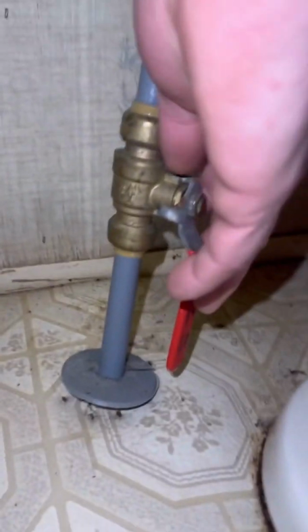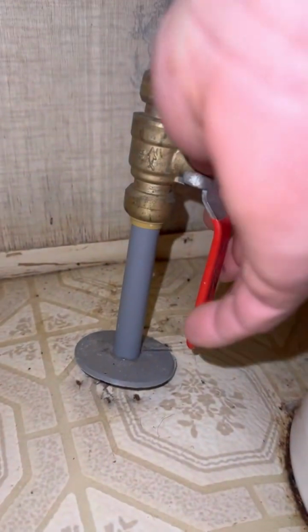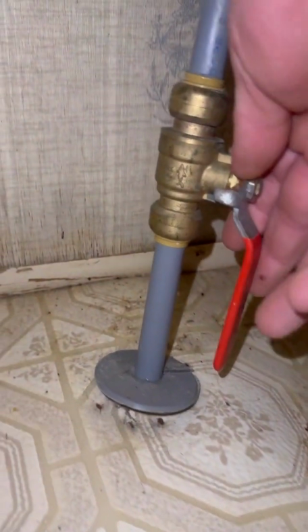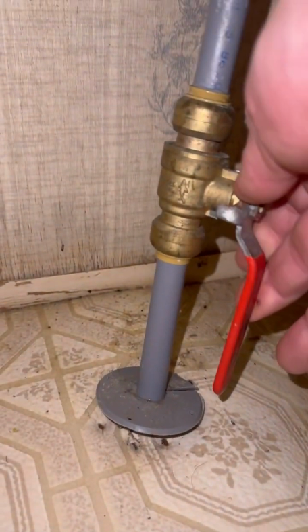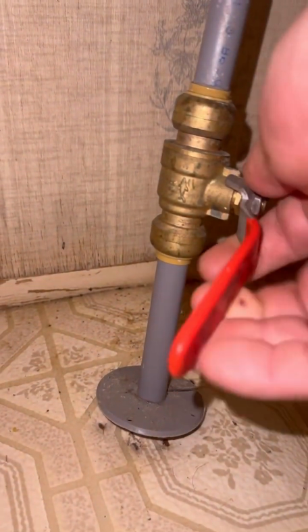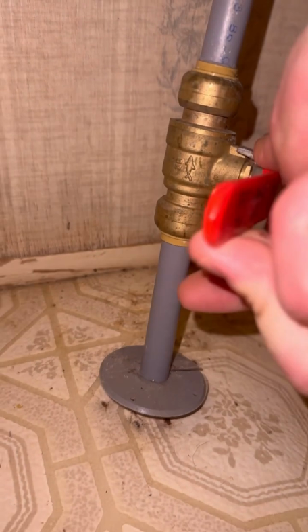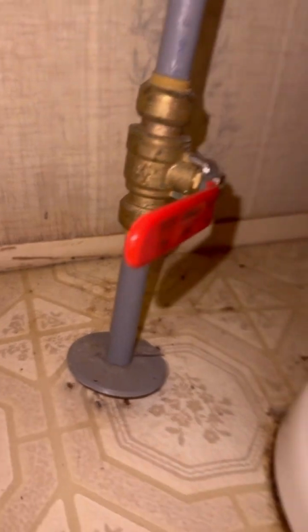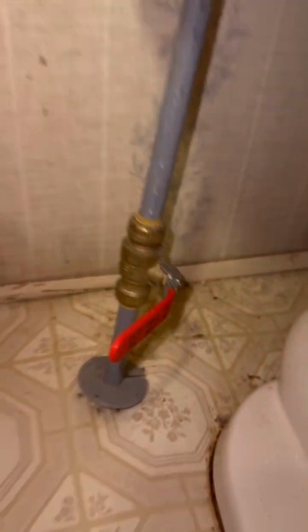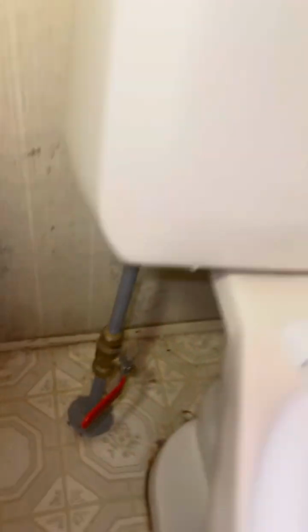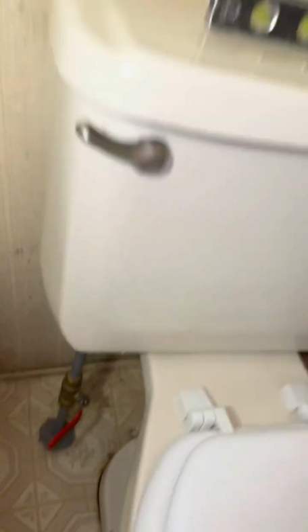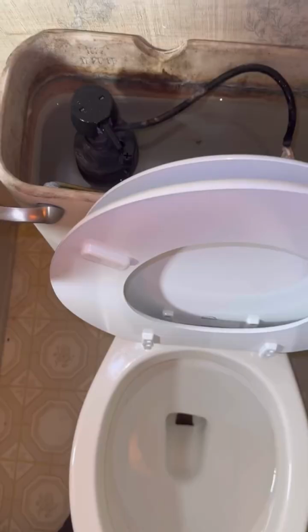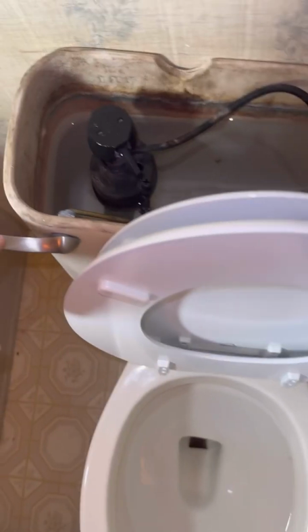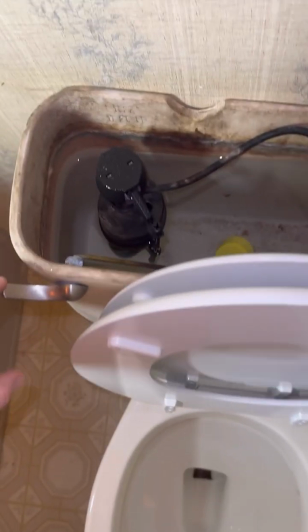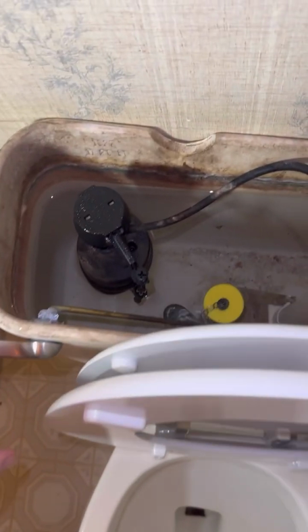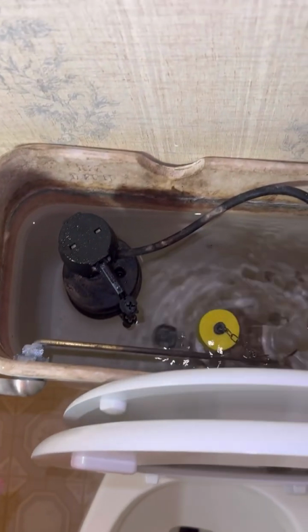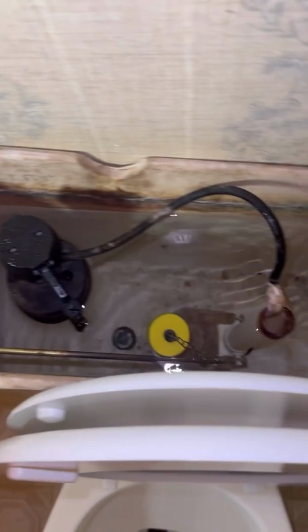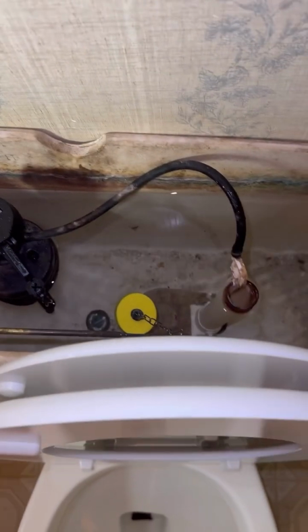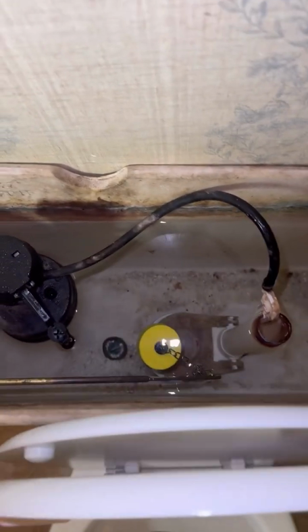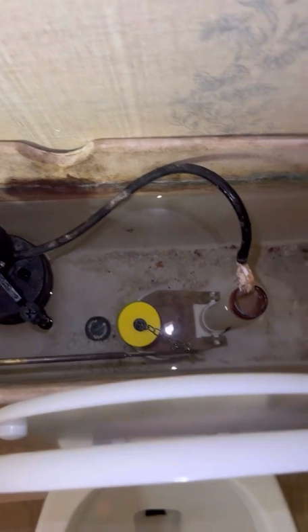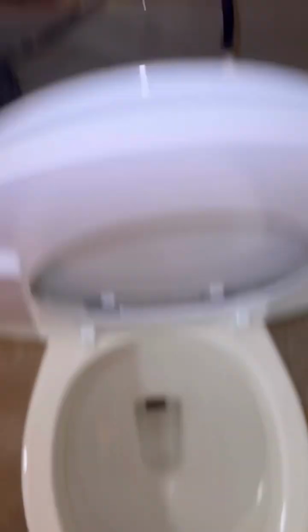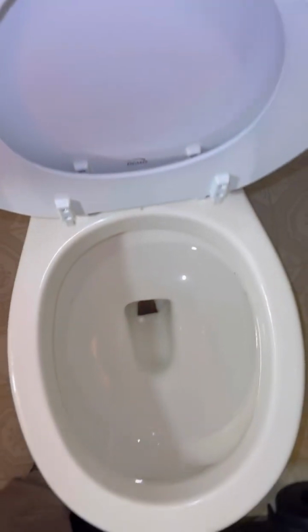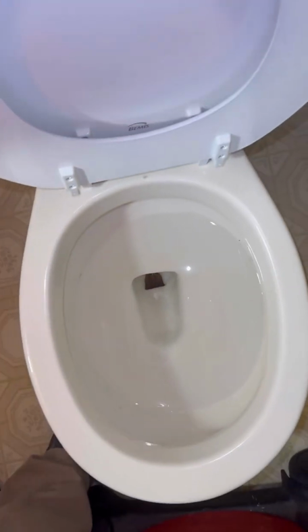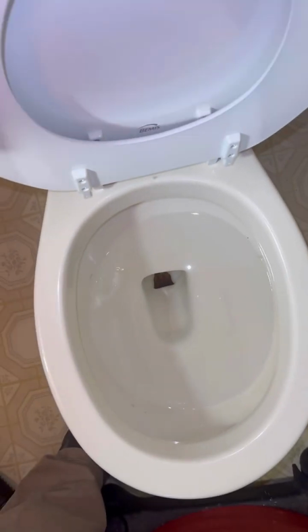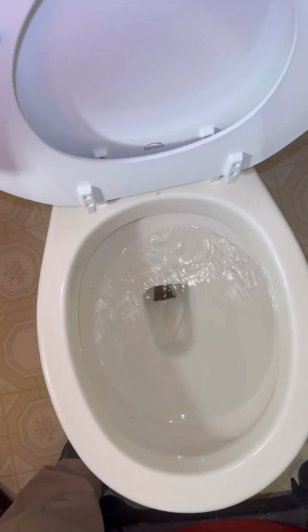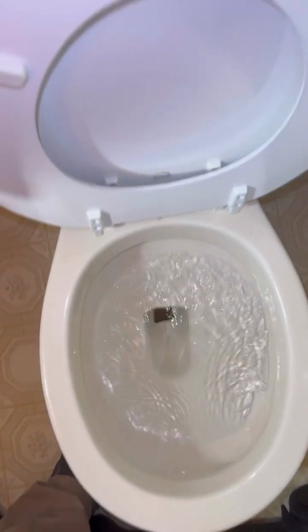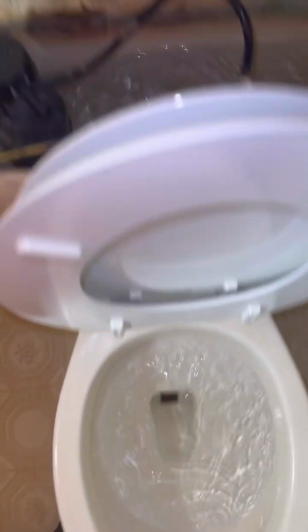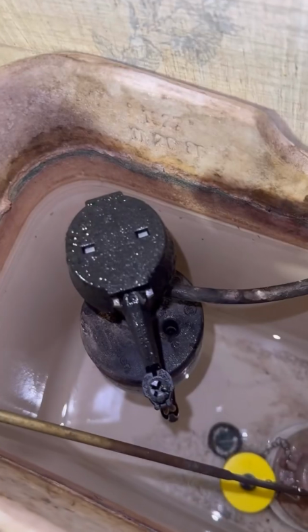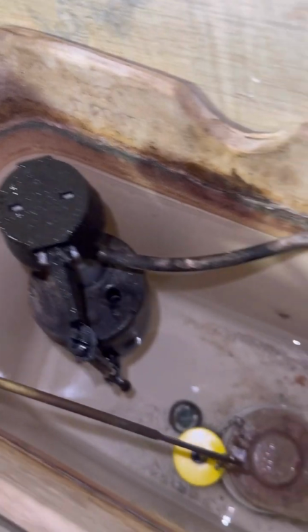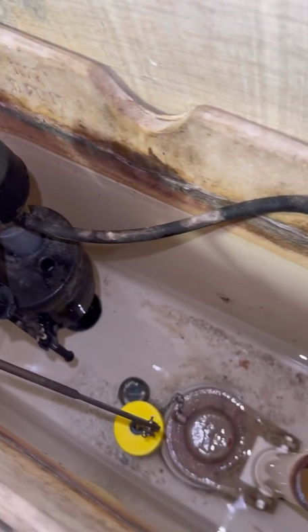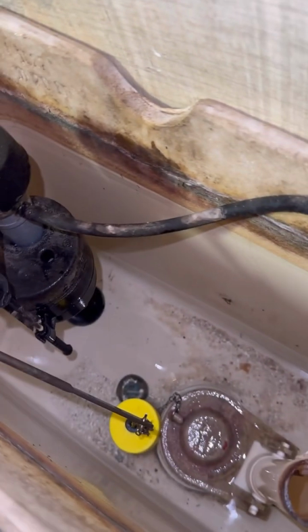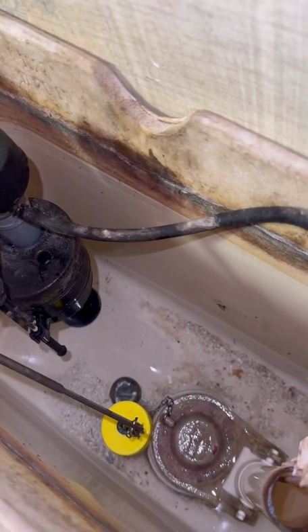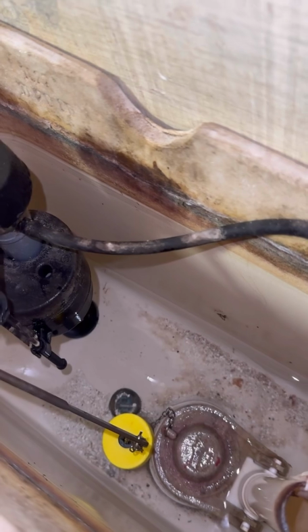Gotta make sure you shut off the water. Go ahead and flush it so that way it drains. Make sure it's not trying to refill.